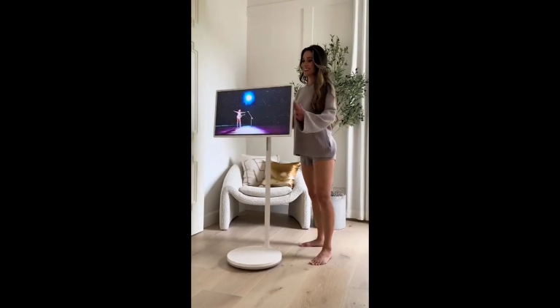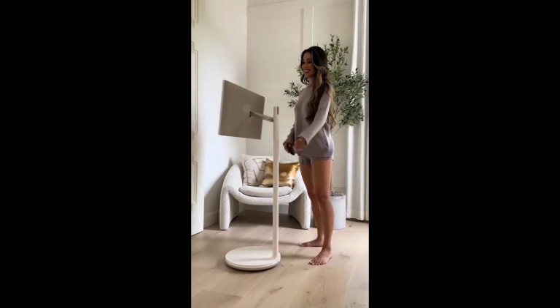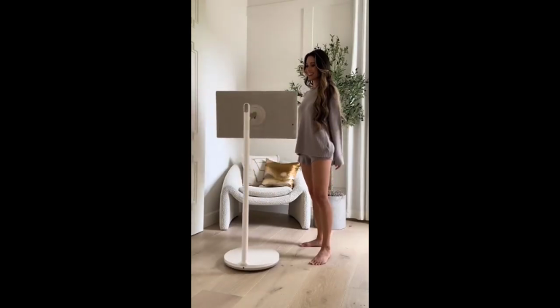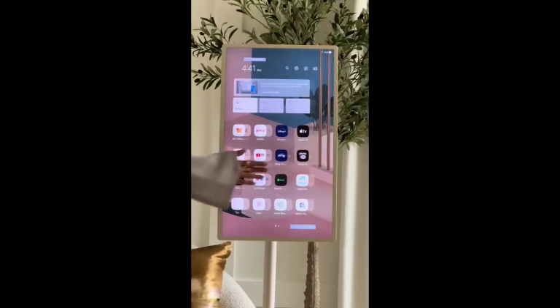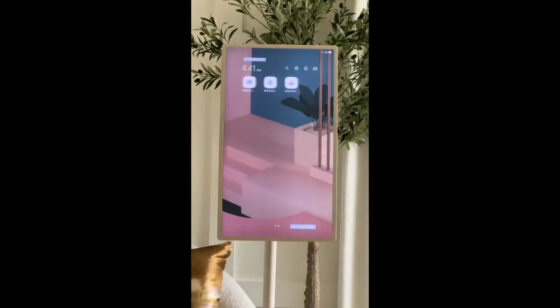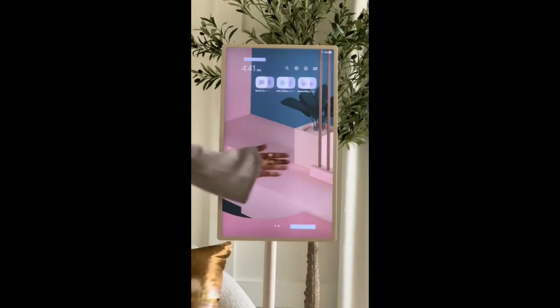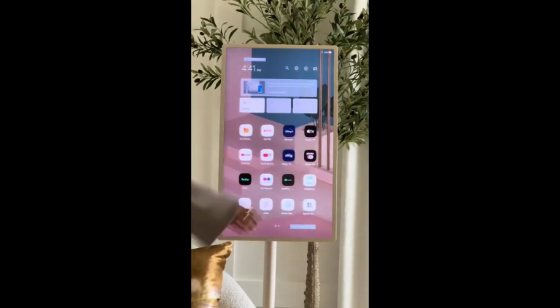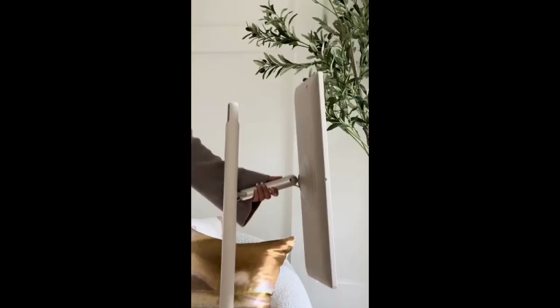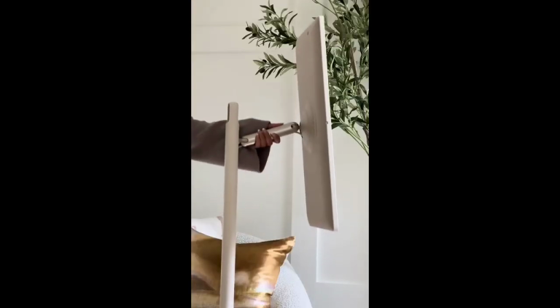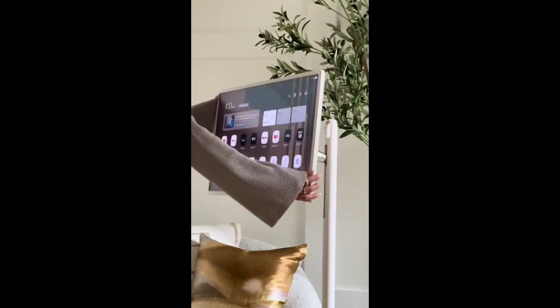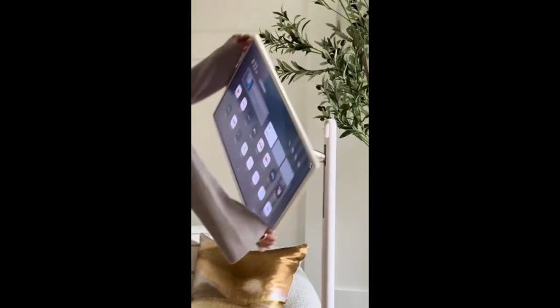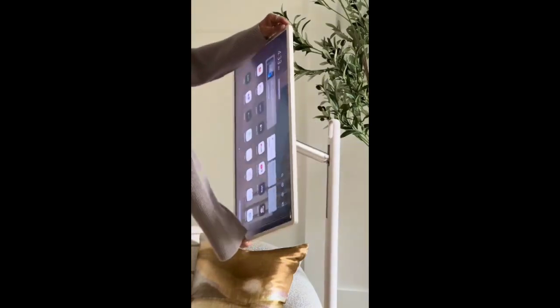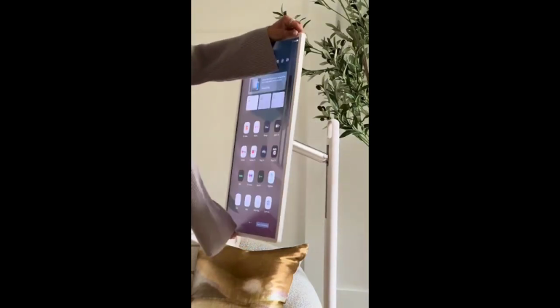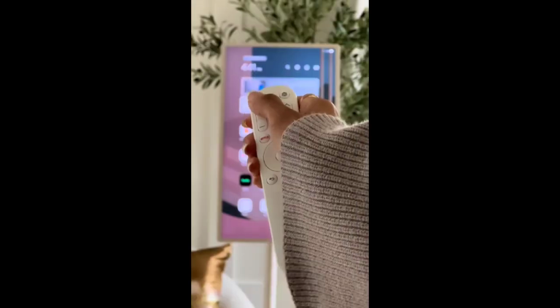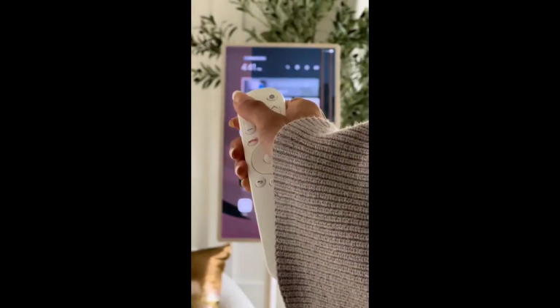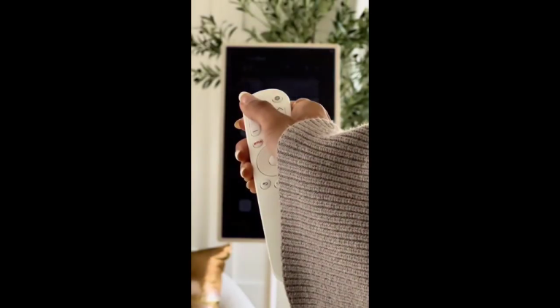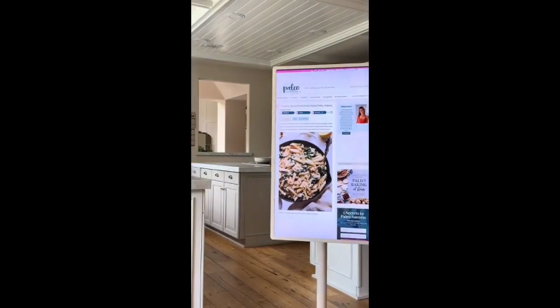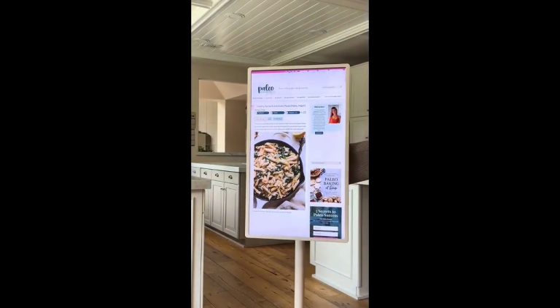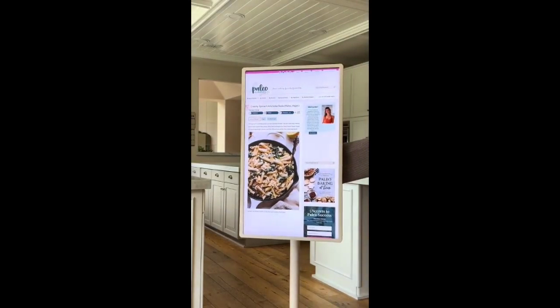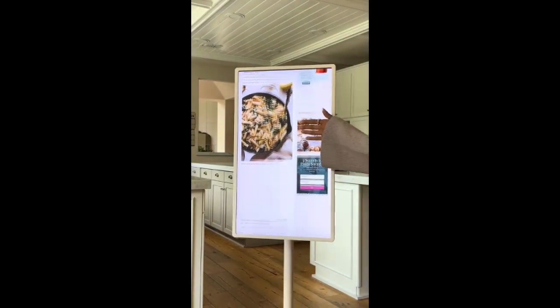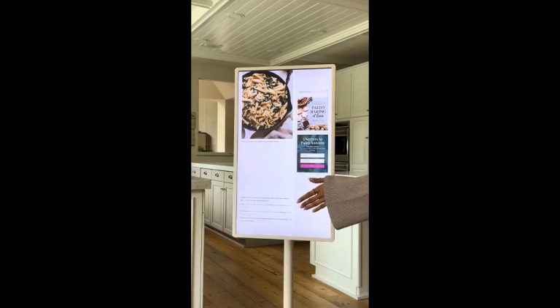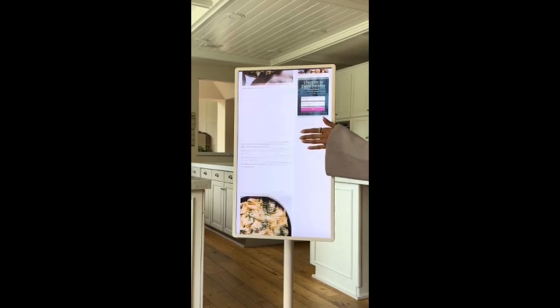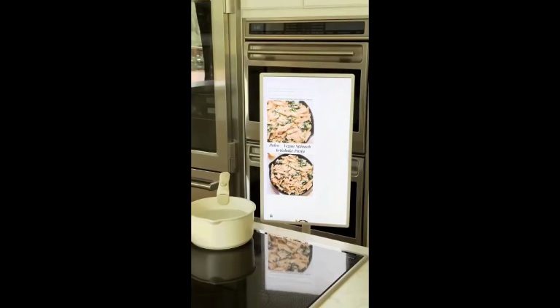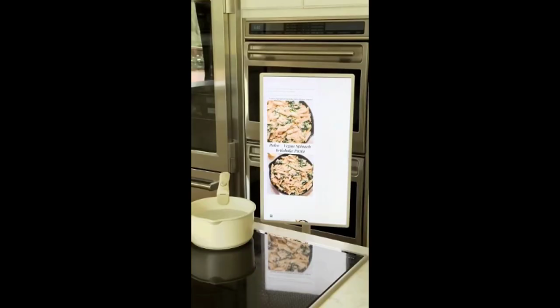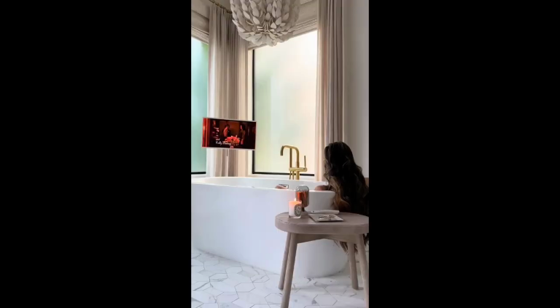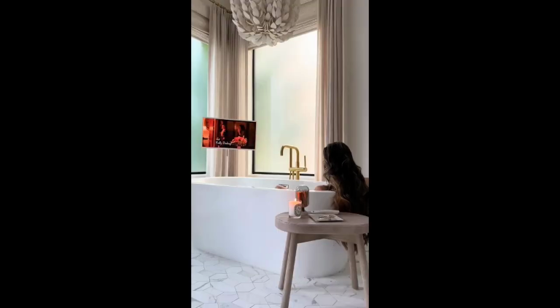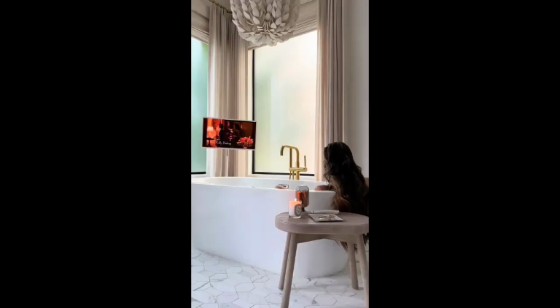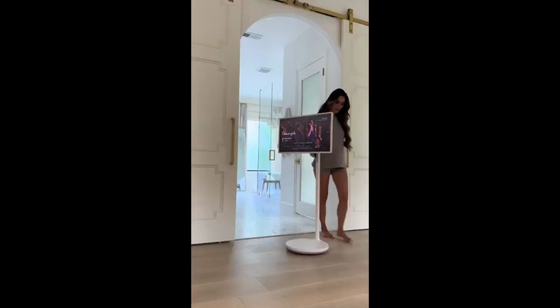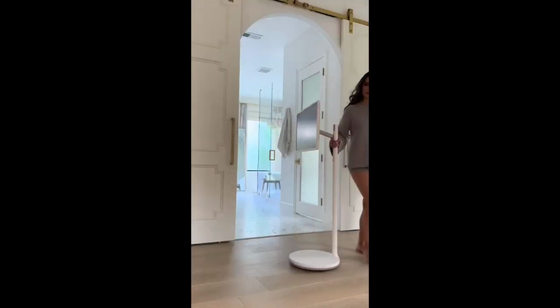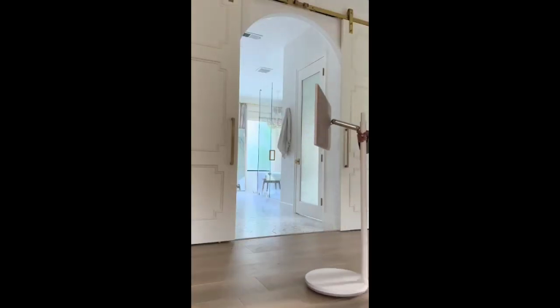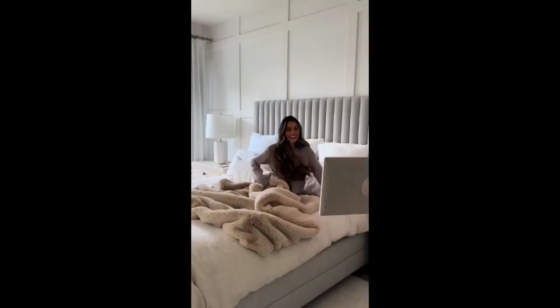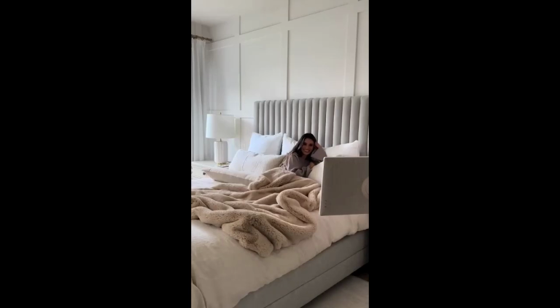Amazon genius home find — this viral portable TV on wheels is like a tablet and TV in one. Adjust the height or rotate the screen. It has a built-in battery and comes with a remote too. Browse the internet, grab recipes for cooking in the kitchen, bring it tub-side or even bedside for a cozy movie night in.